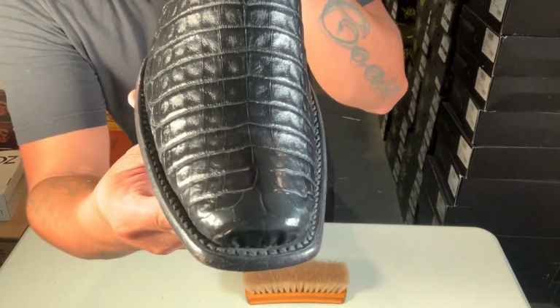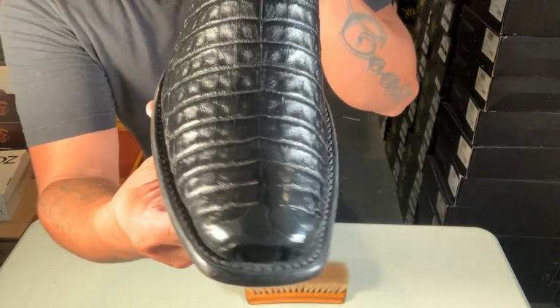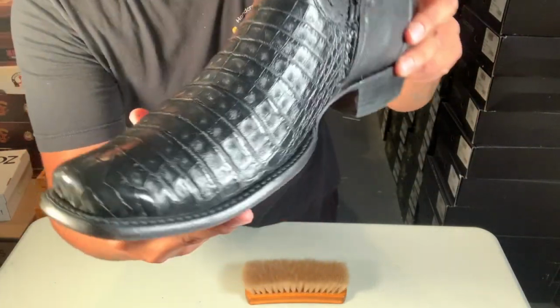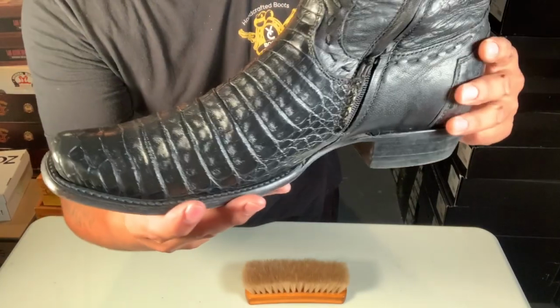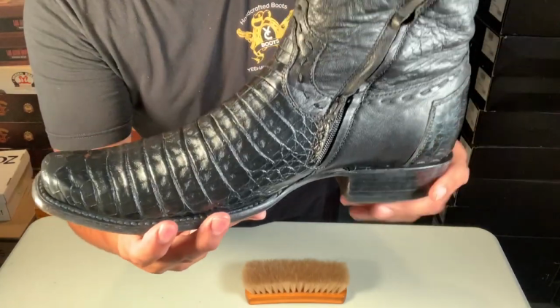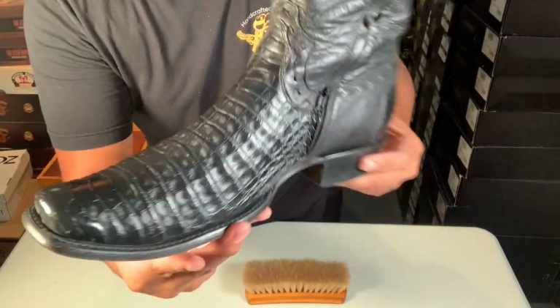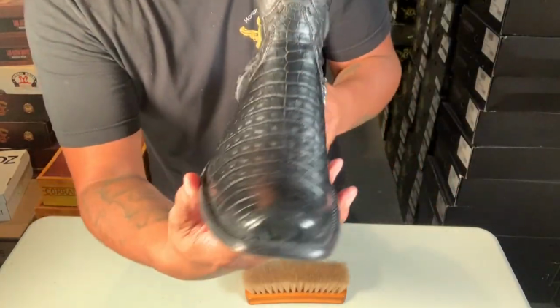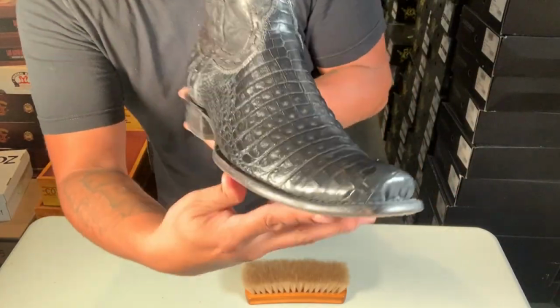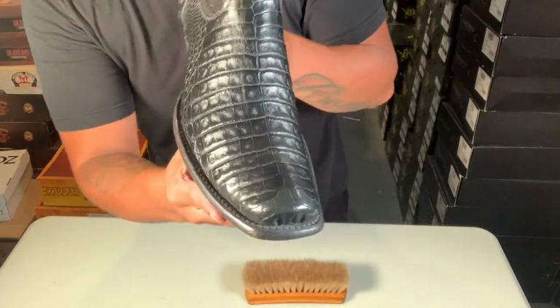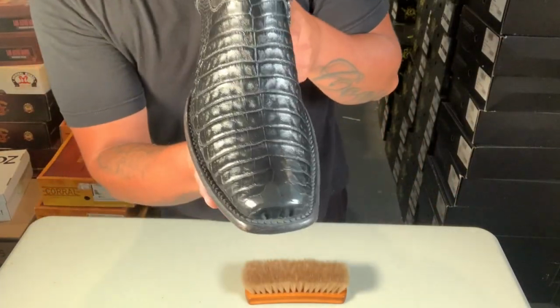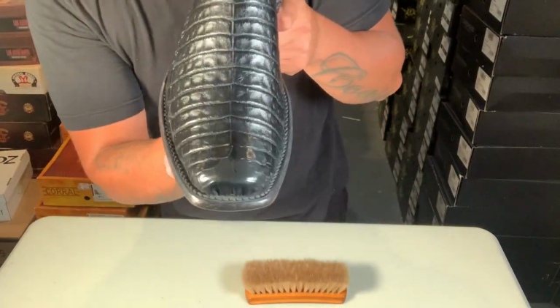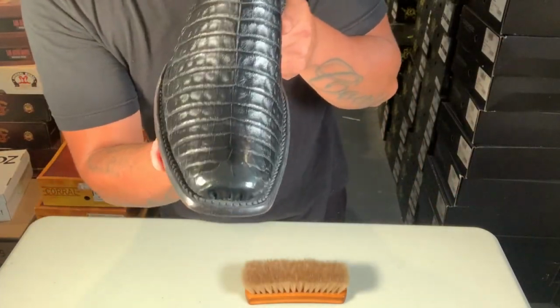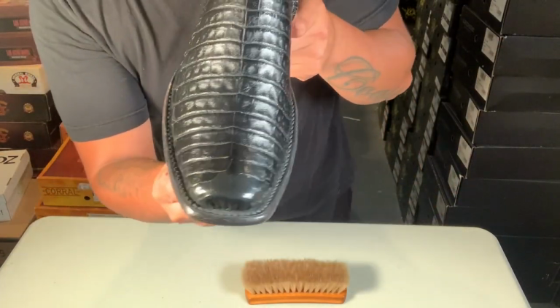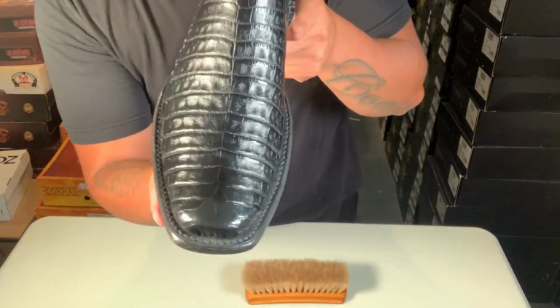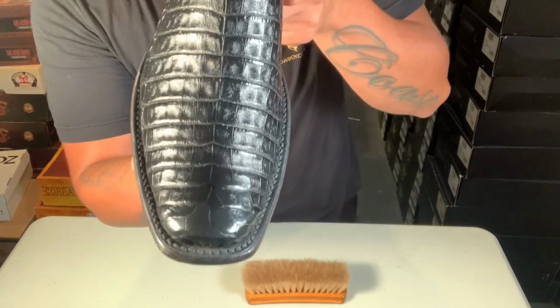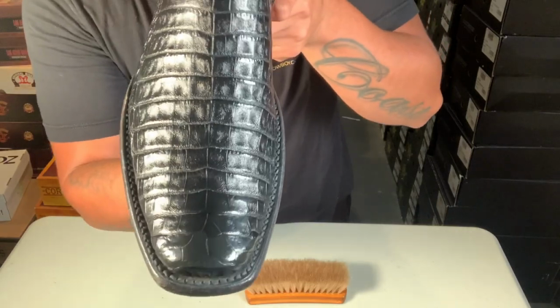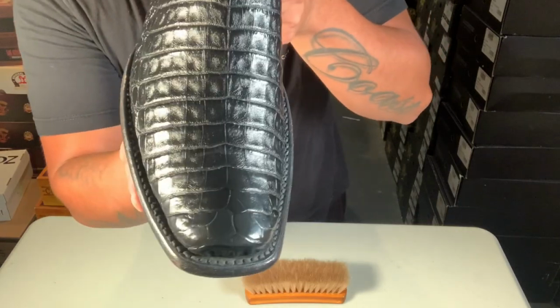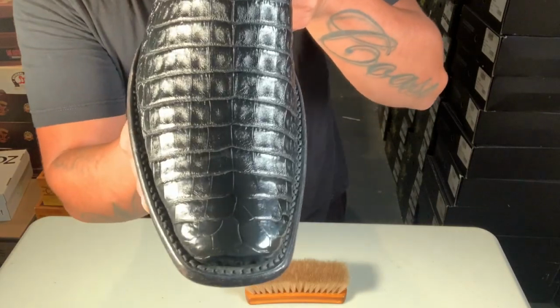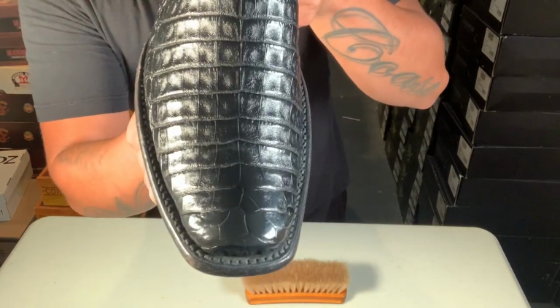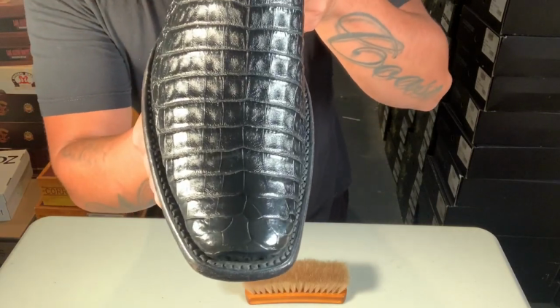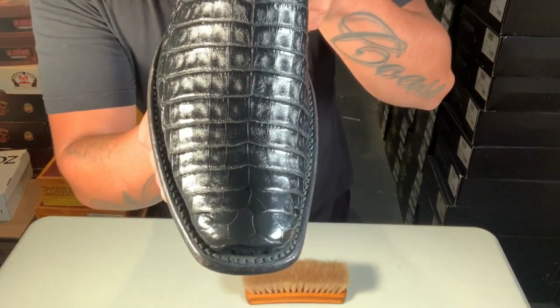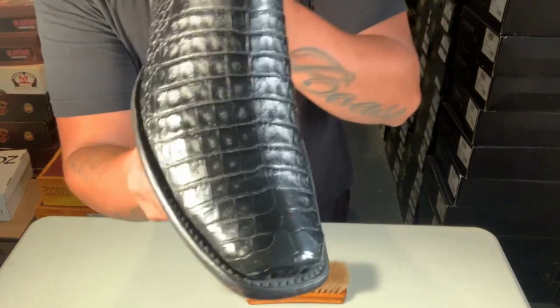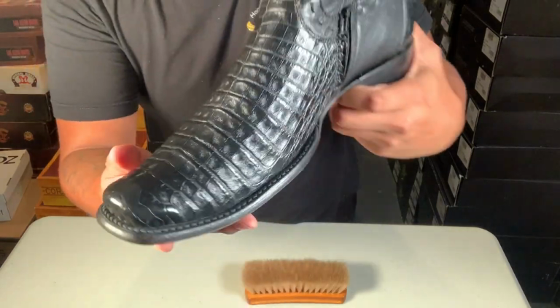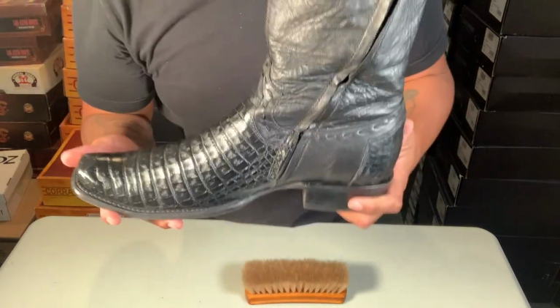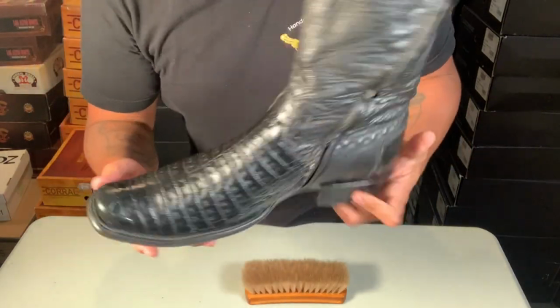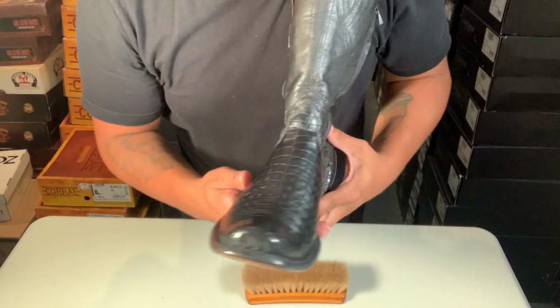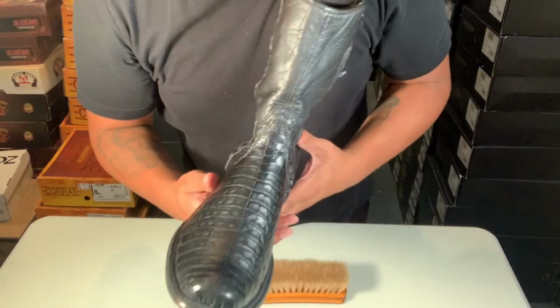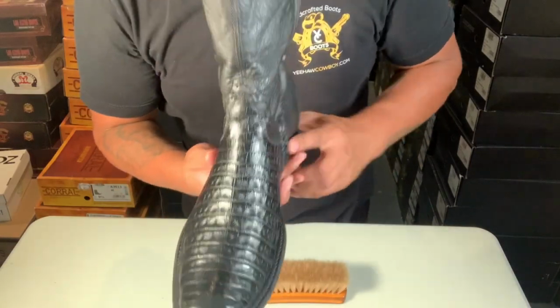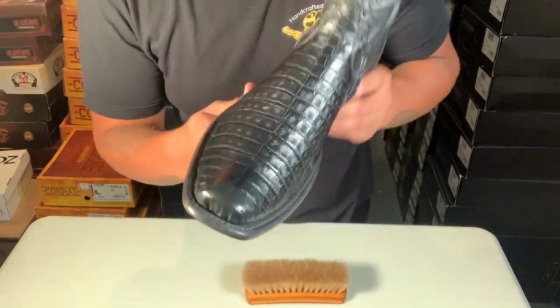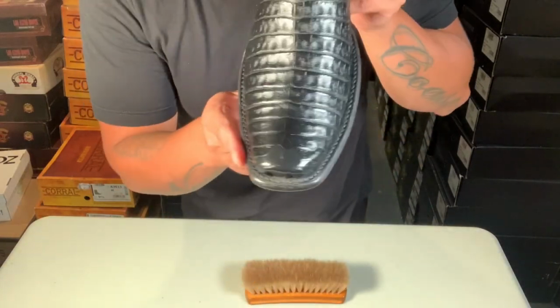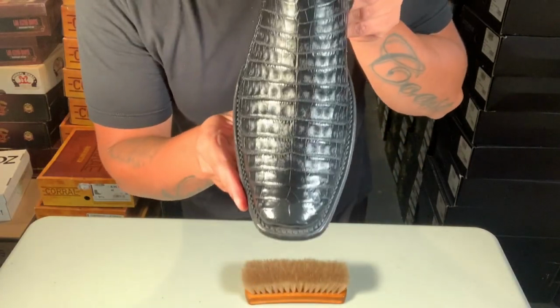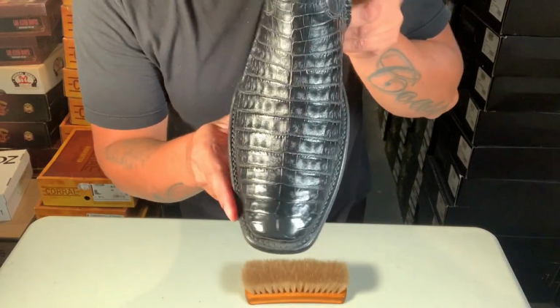And that's how you shine up your crocodile, alligator, gator boots — caiman belly, caiman tail, crocodile tail, all the crocodiles and alligators. If you have any comments or questions, let me know below. See ya!